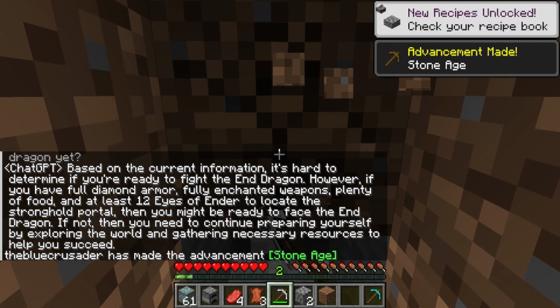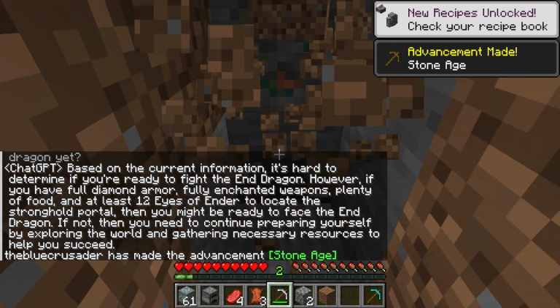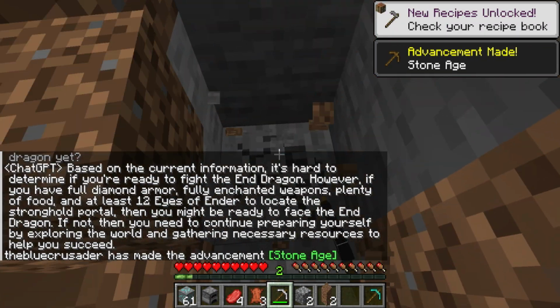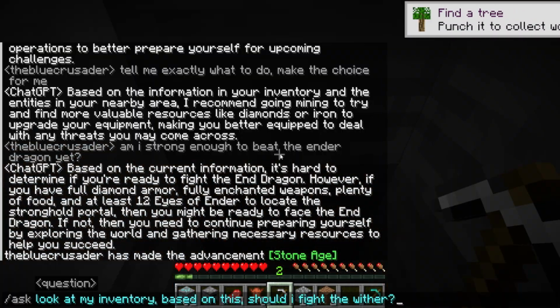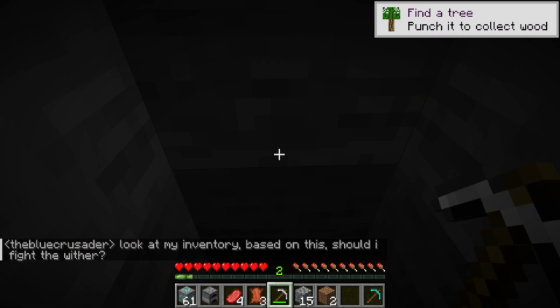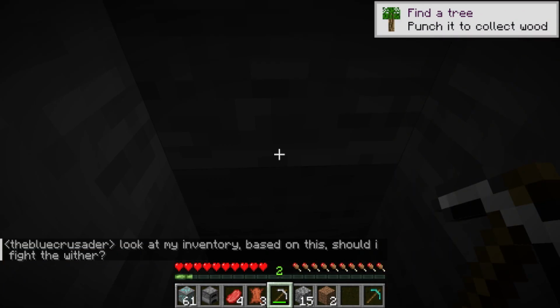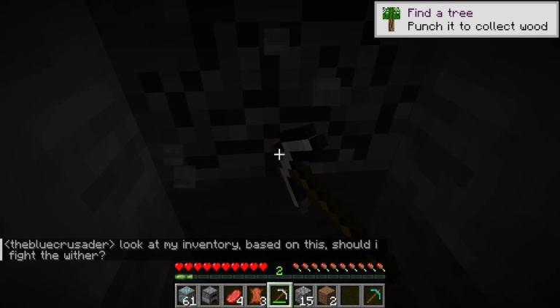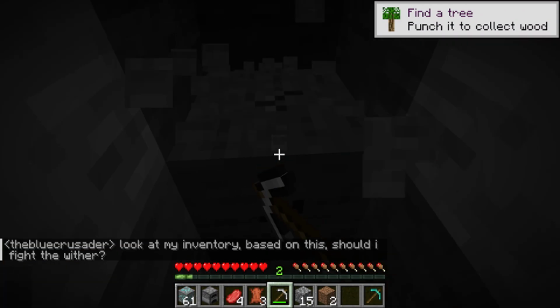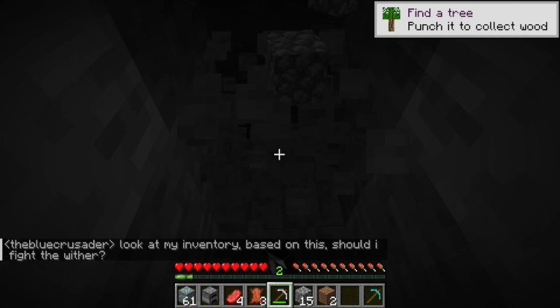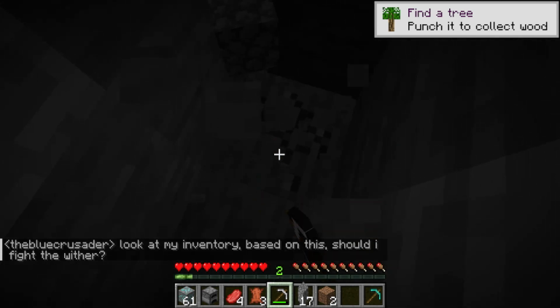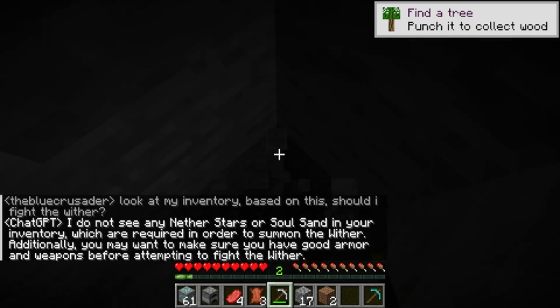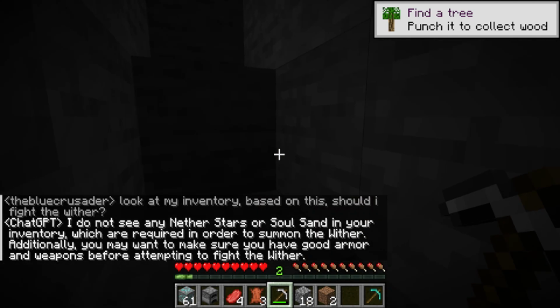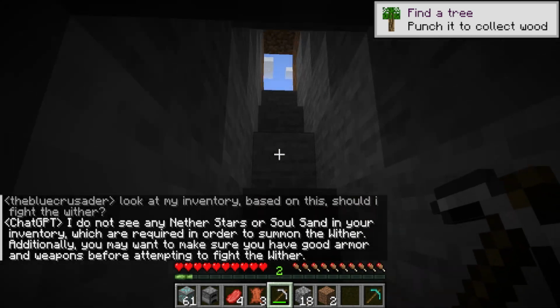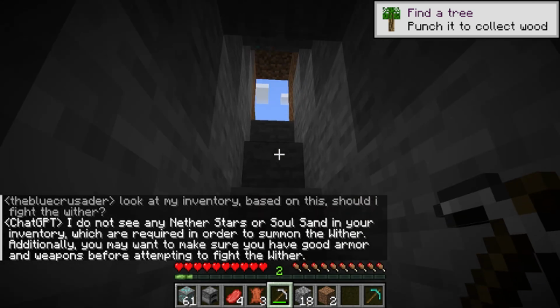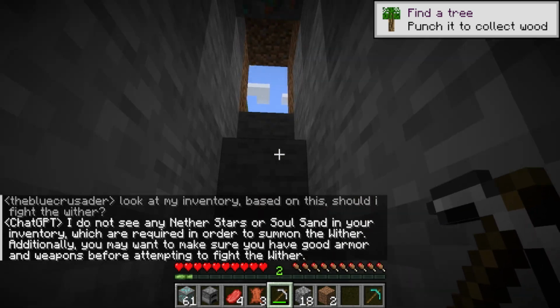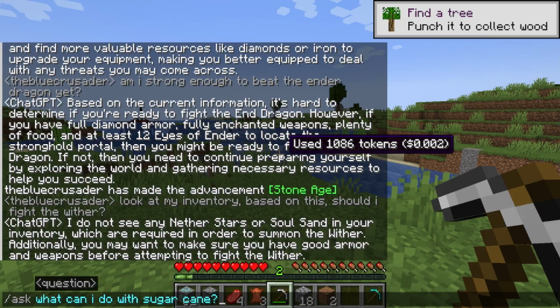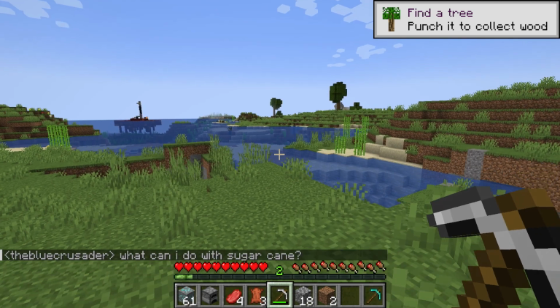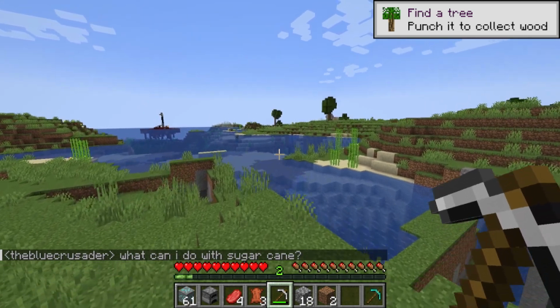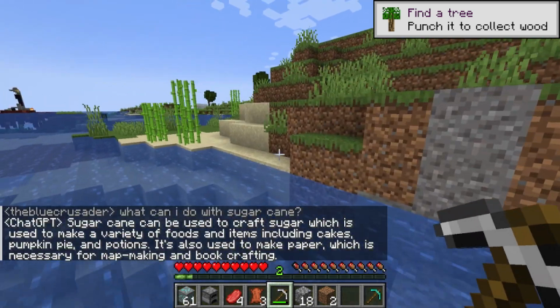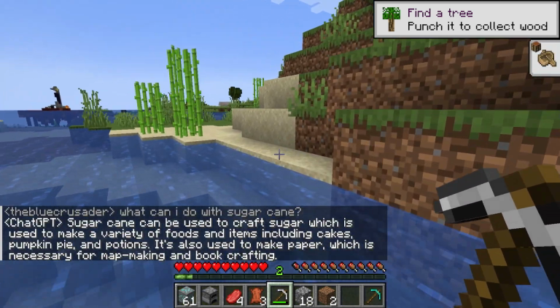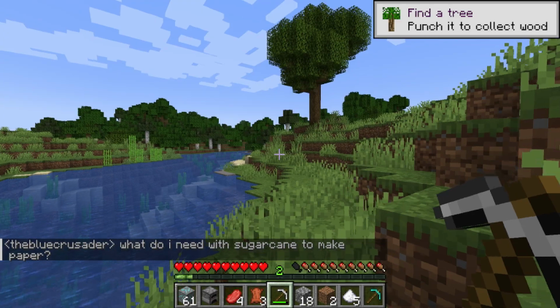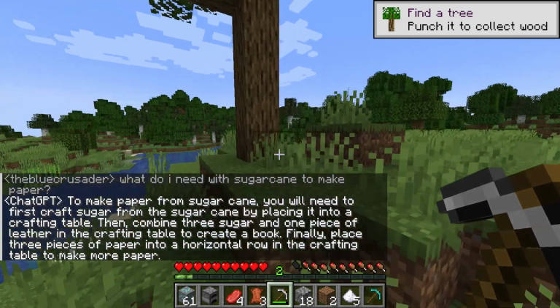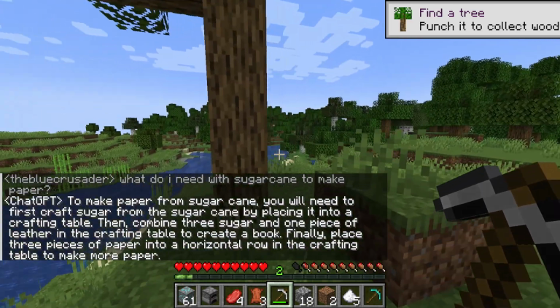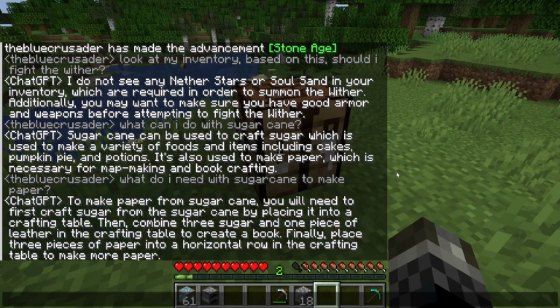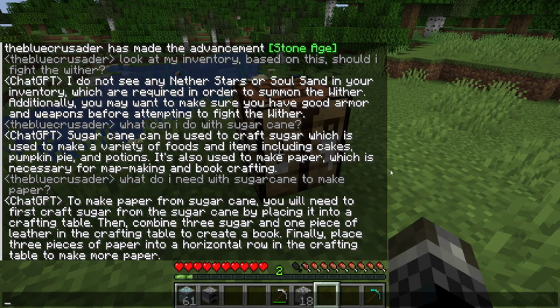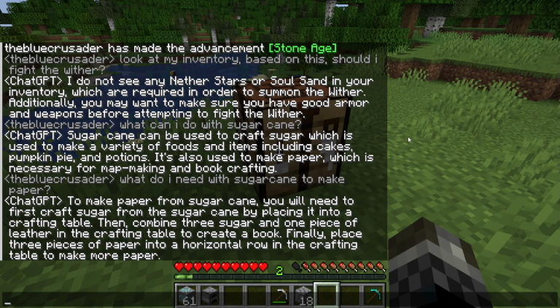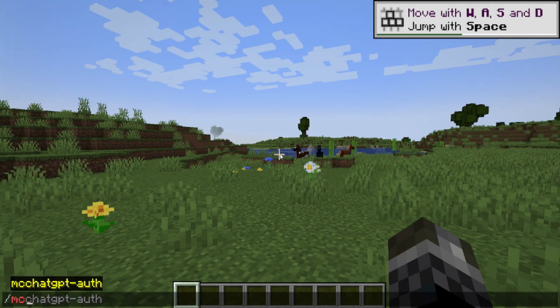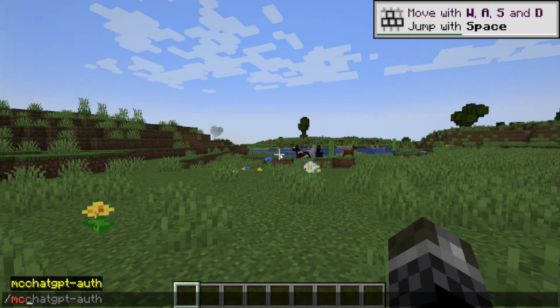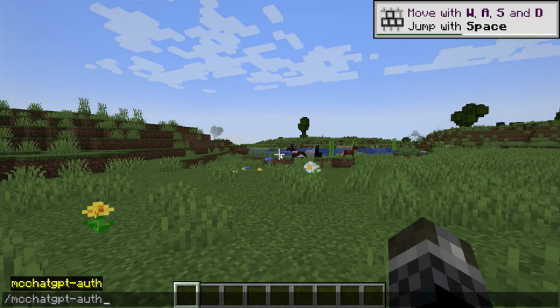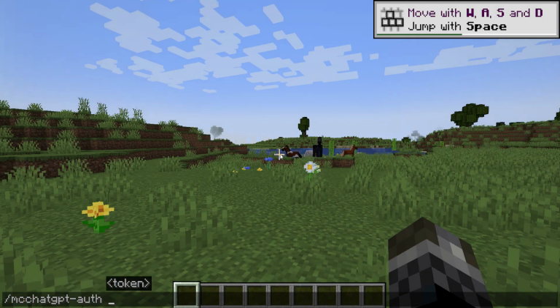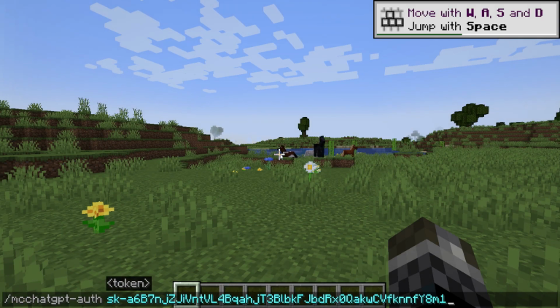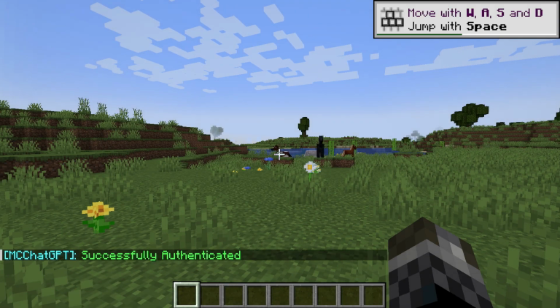MC ChatGPT brings a ChatGPT interface directly into the game. It knows it's Minecraft and it responds accordingly. The mod offers various commands for you to interact with — authenticate yourself with an open AI token,